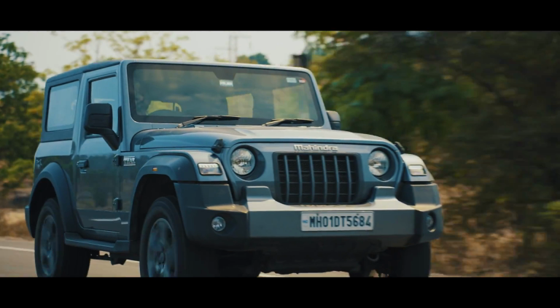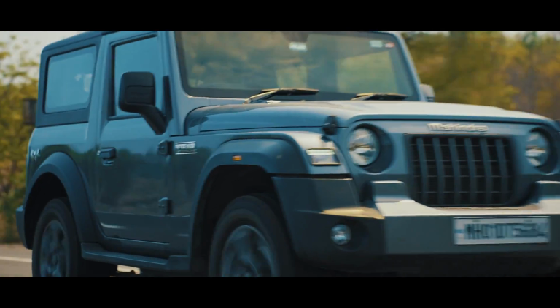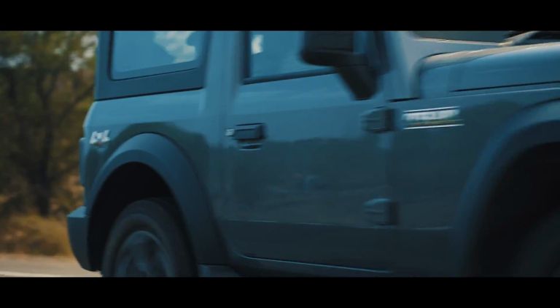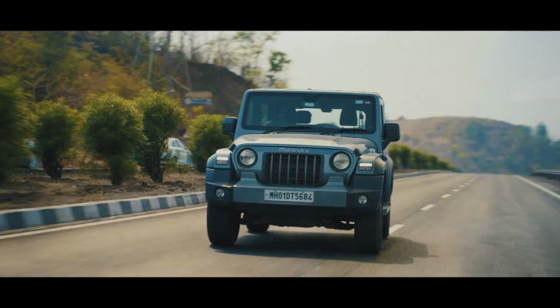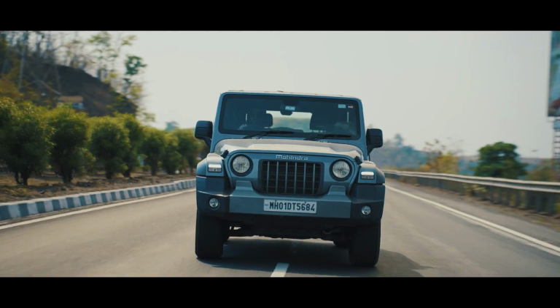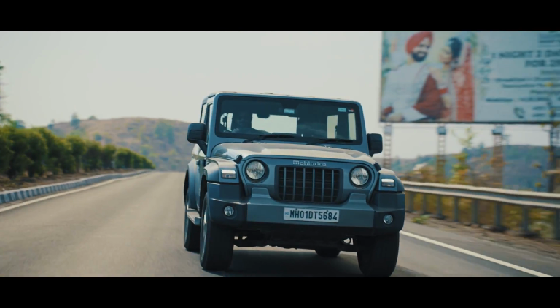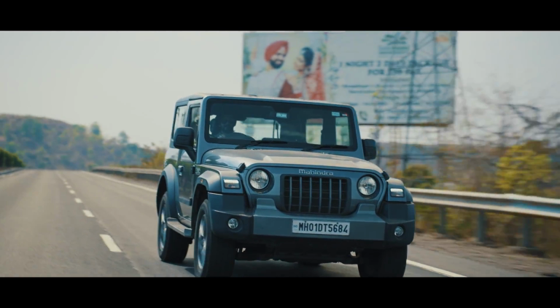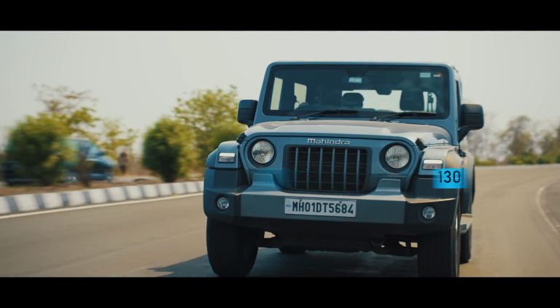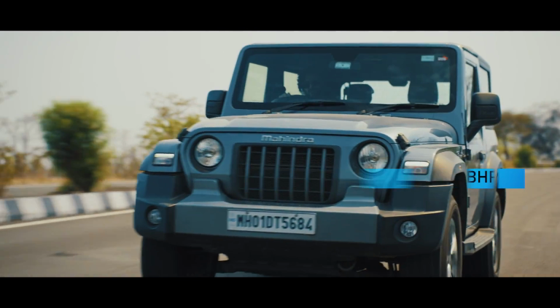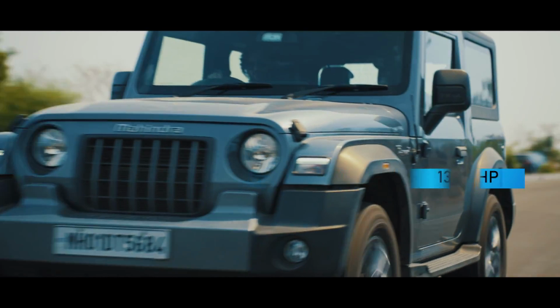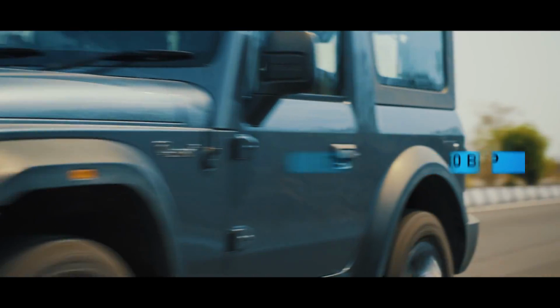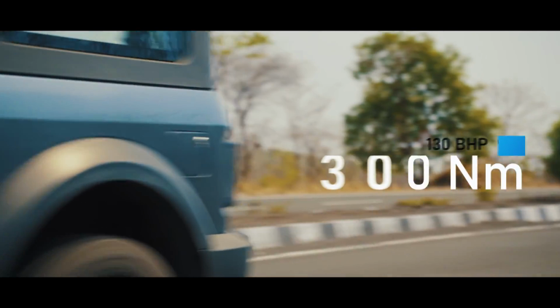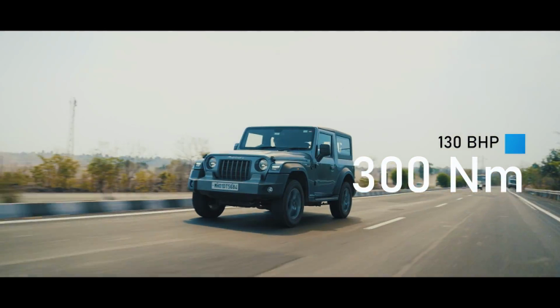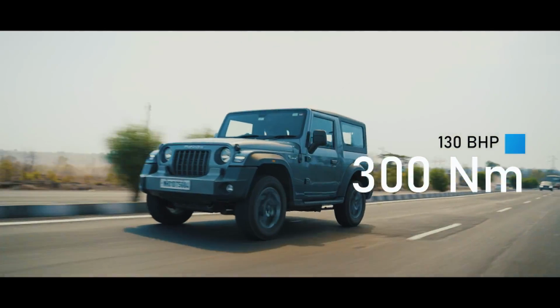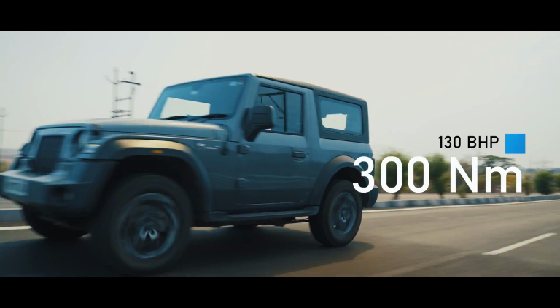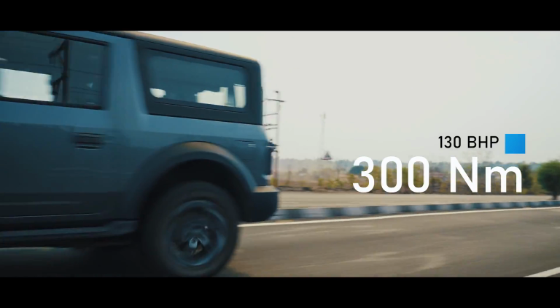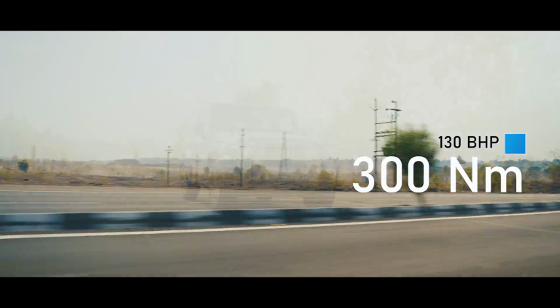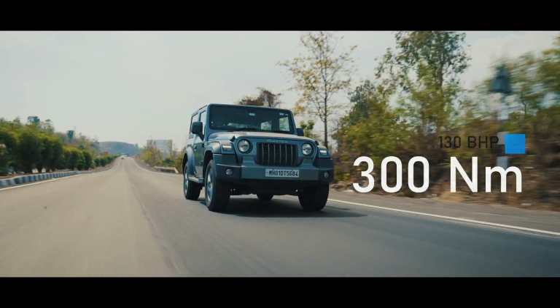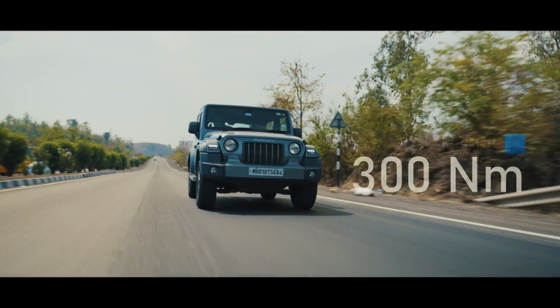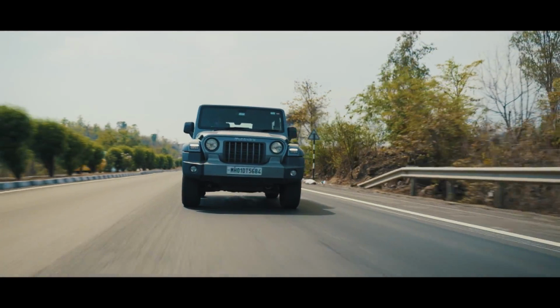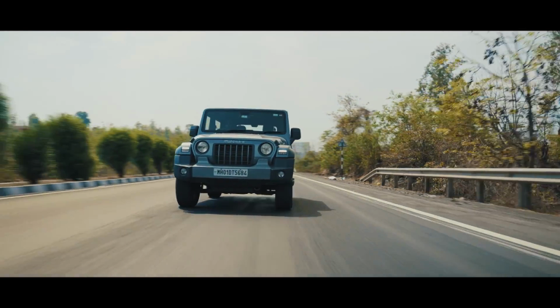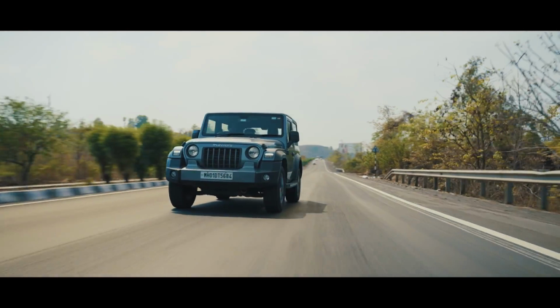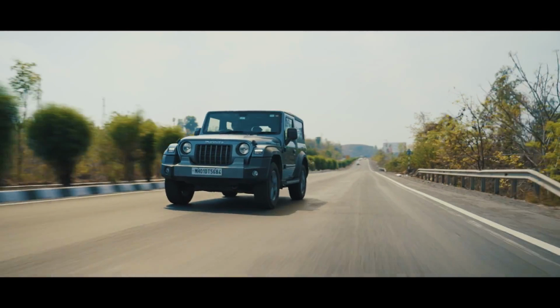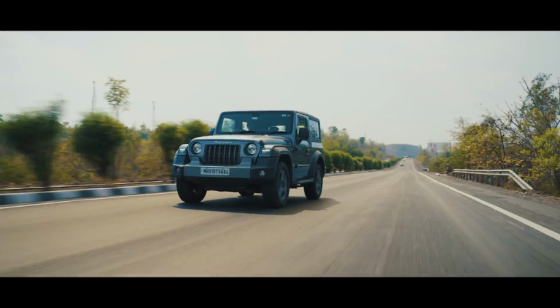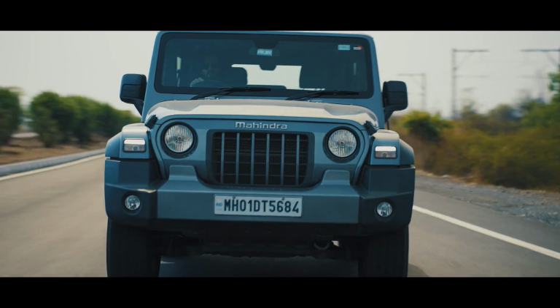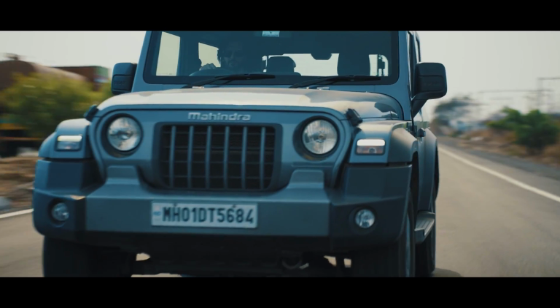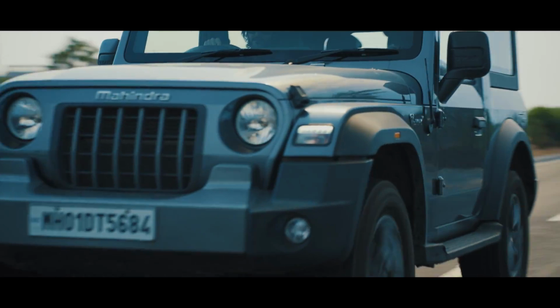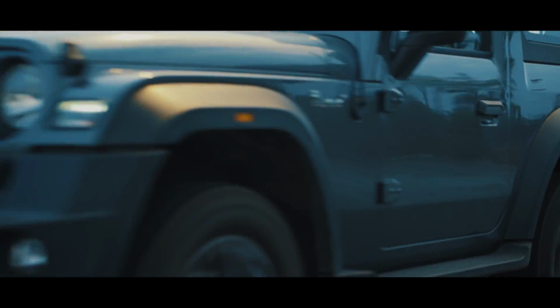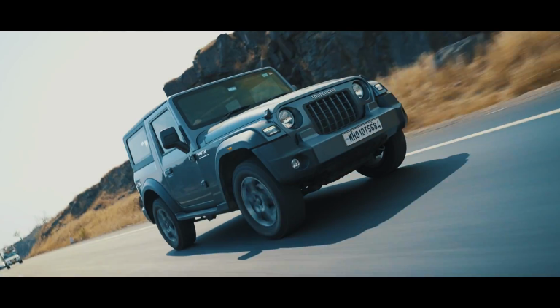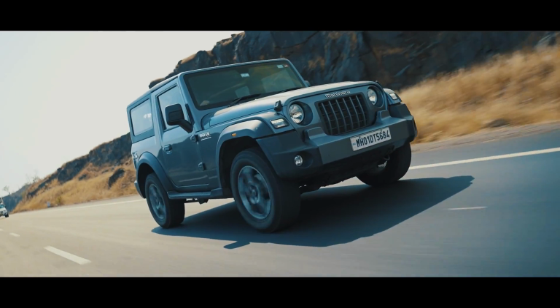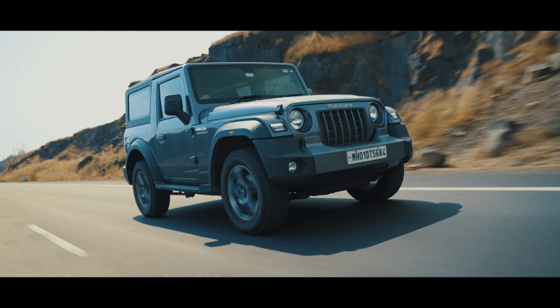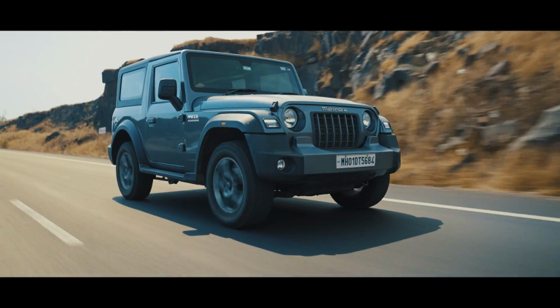This baby is powered by a 2.2 litre M-Hawk diesel engine that delivers 130 bhp and 300 Nm of torque, which means it's got enough power to take on even the most challenging of terrains. But how challenging? We'll find out.